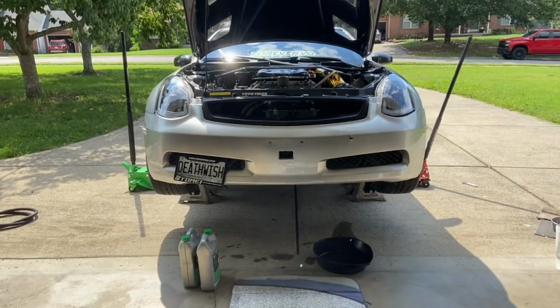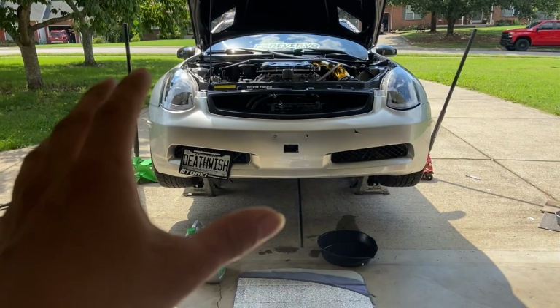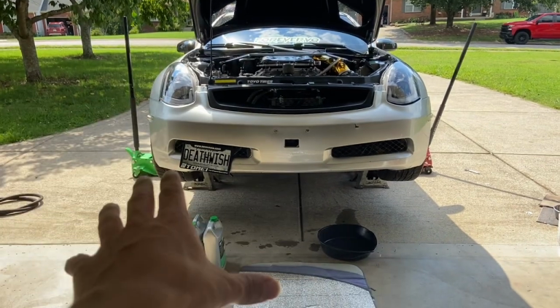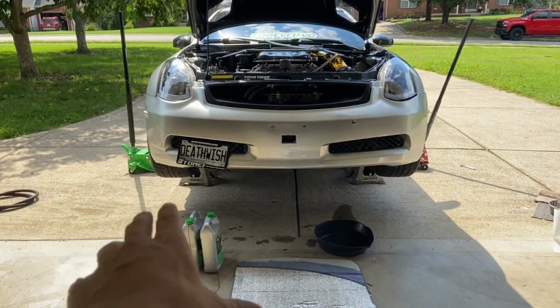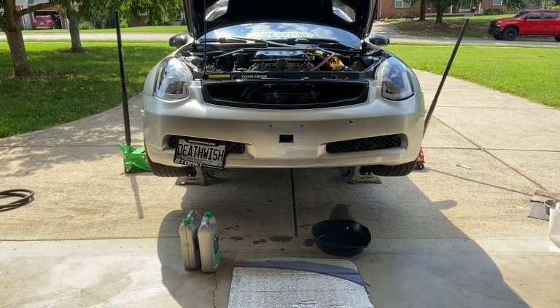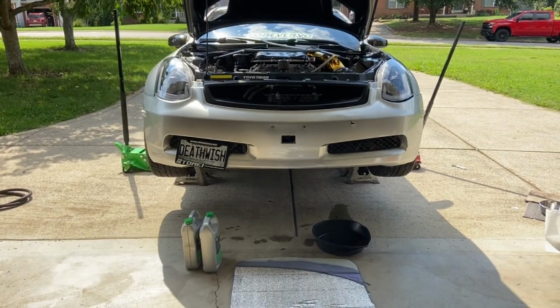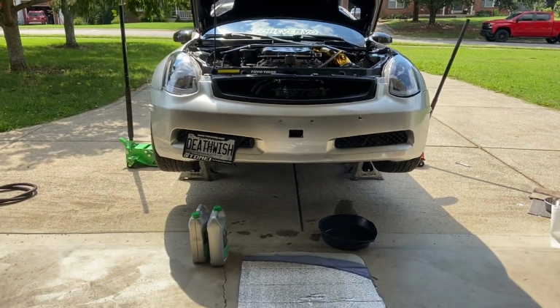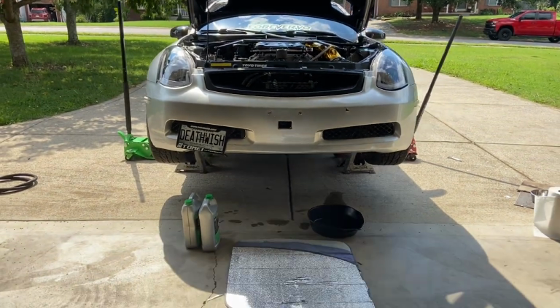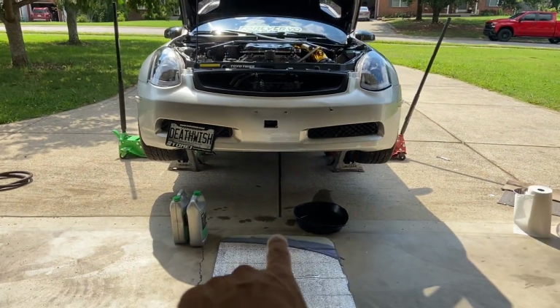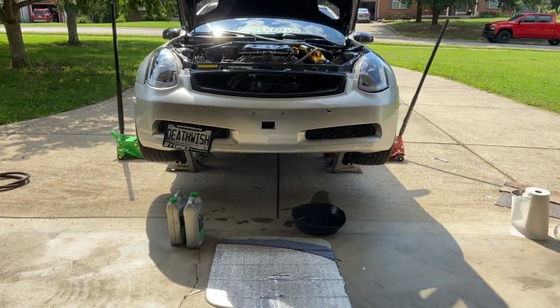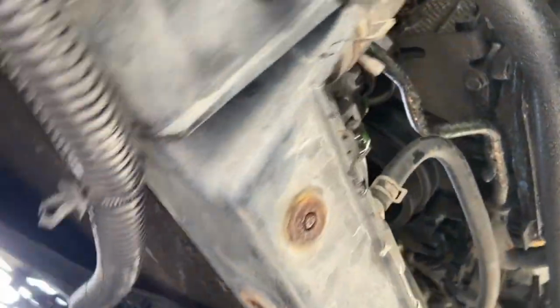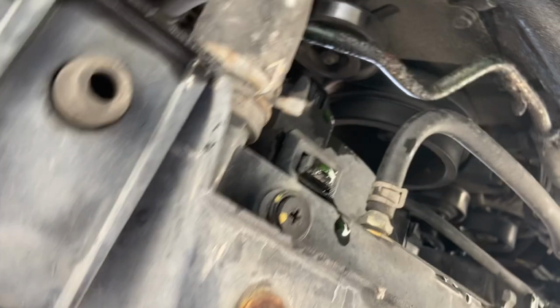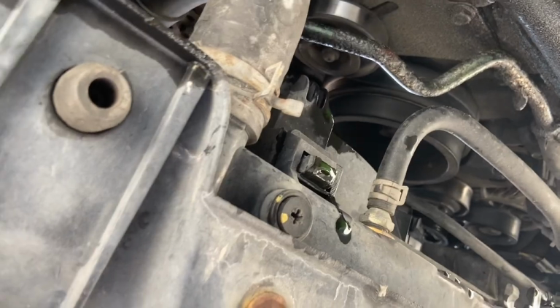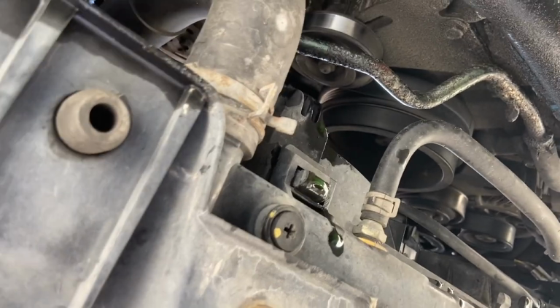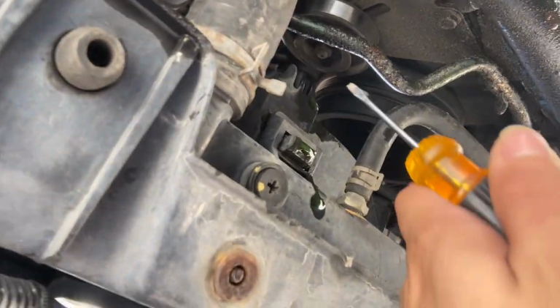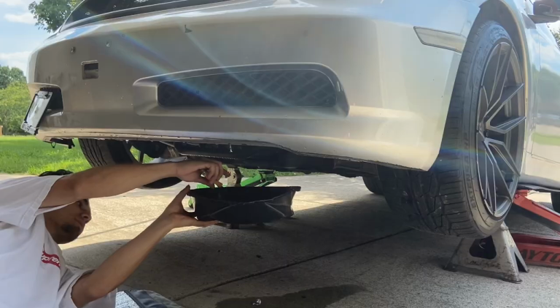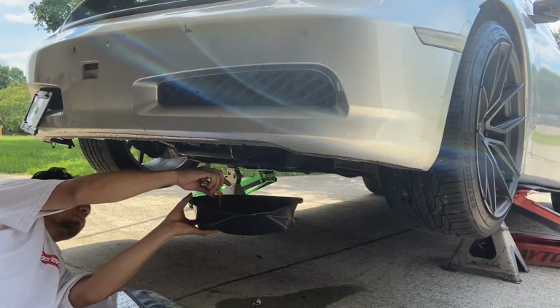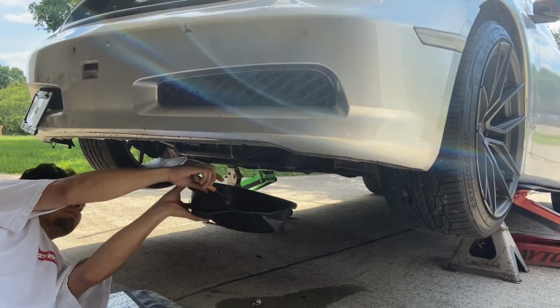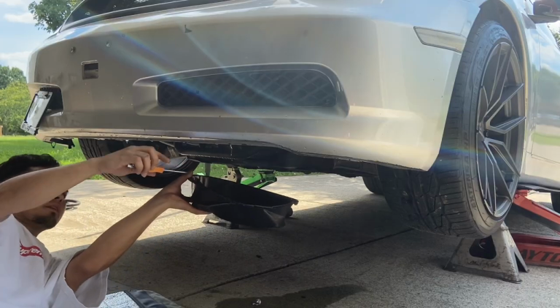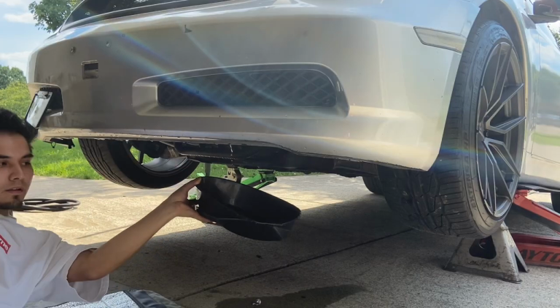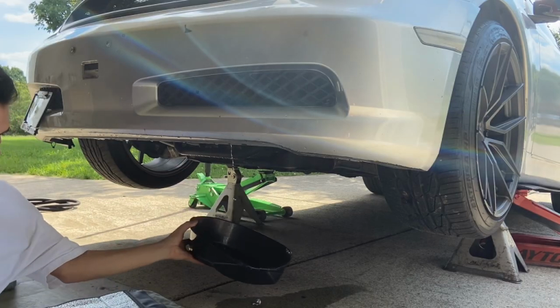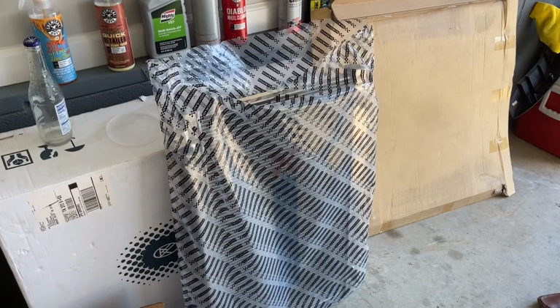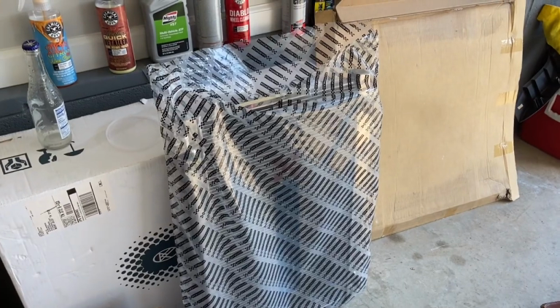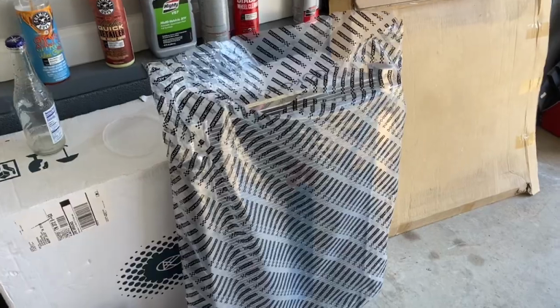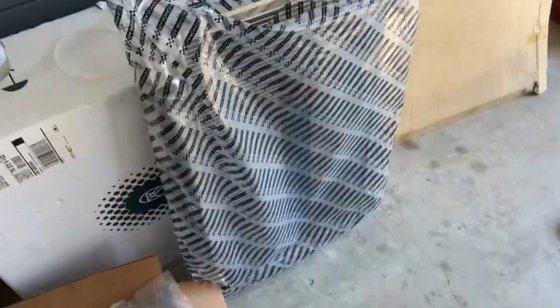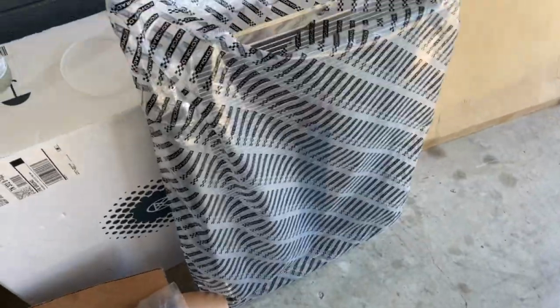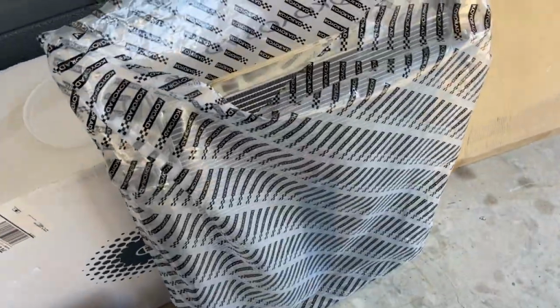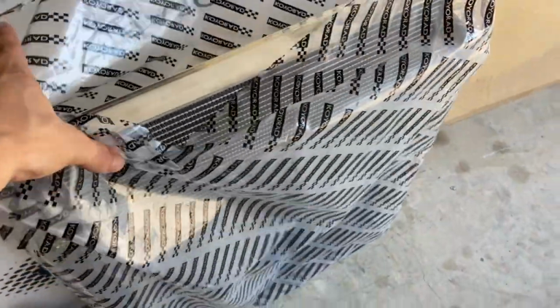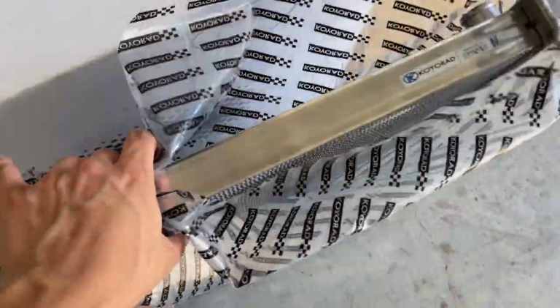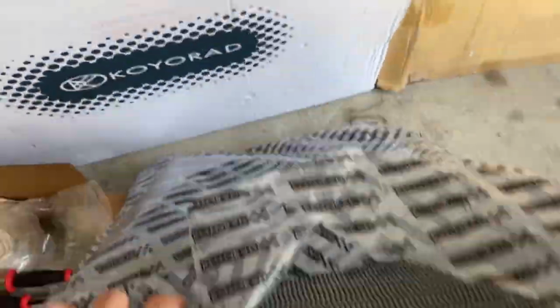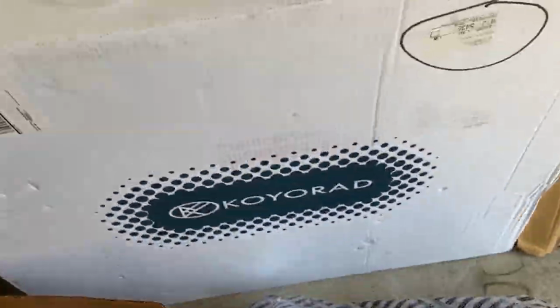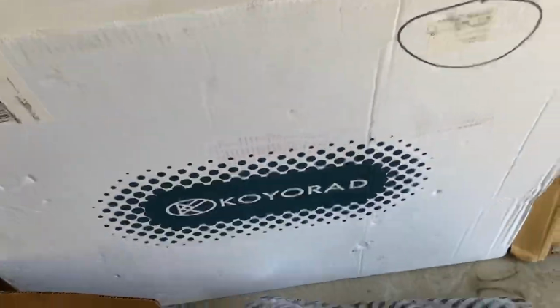We got the car on jack stands now — it's time to drain the coolant from underneath. Here's the drain plug right here.